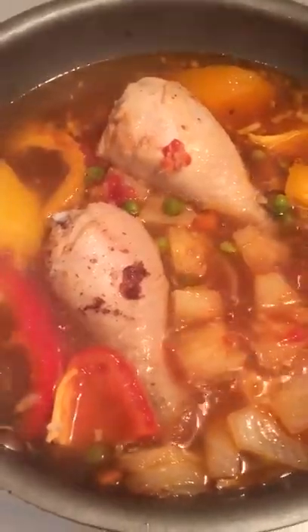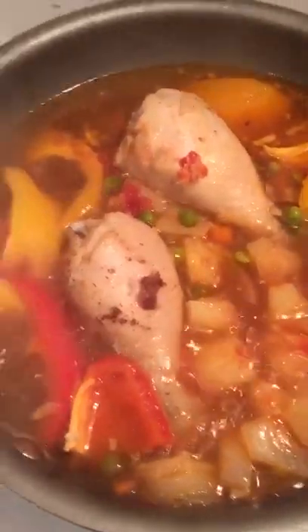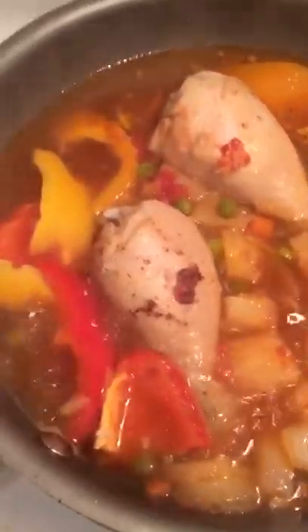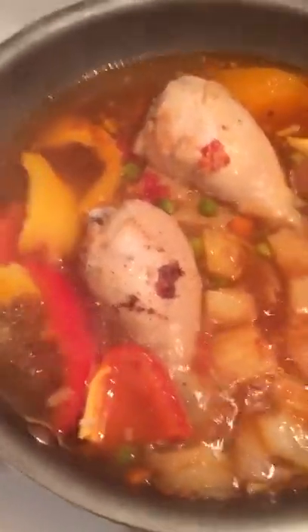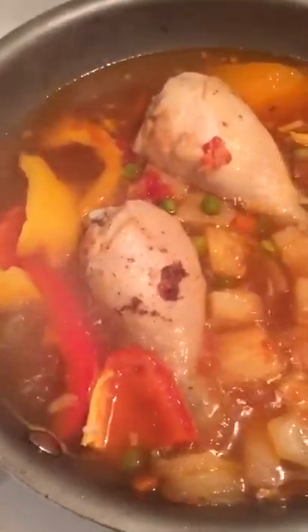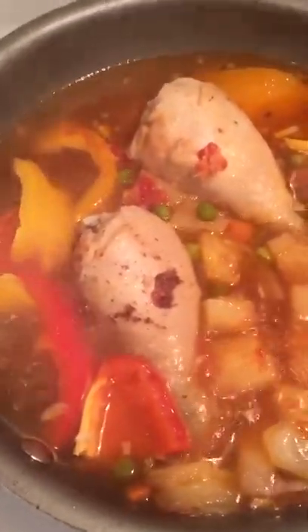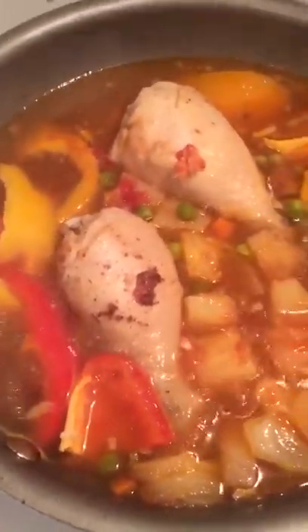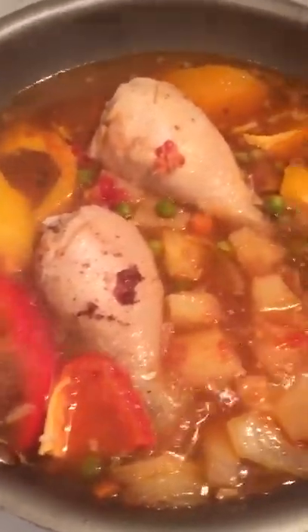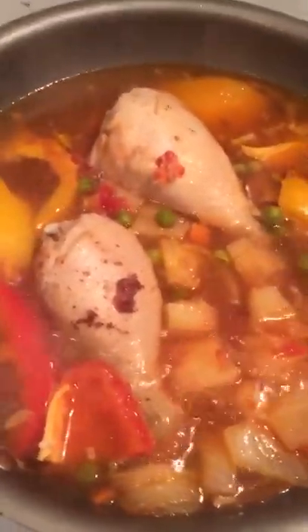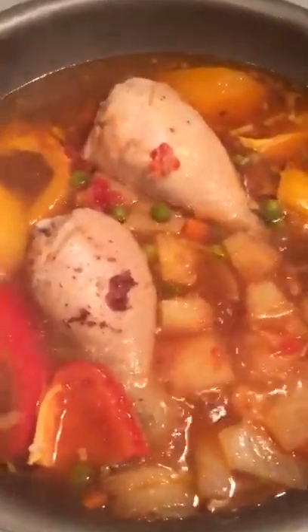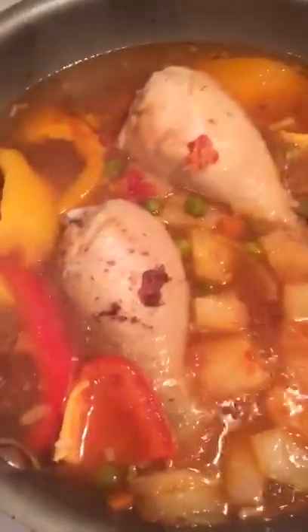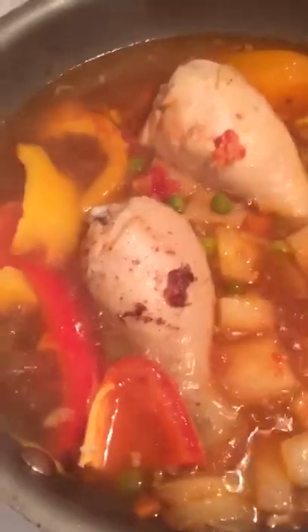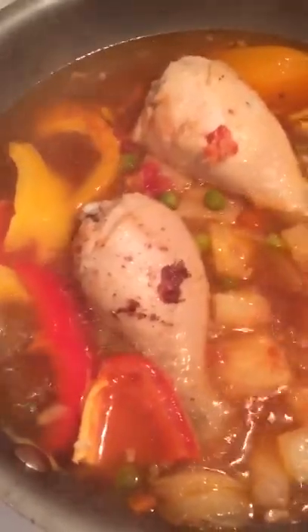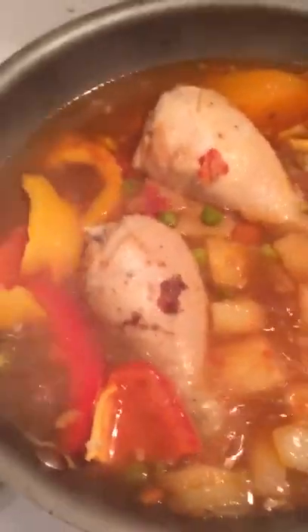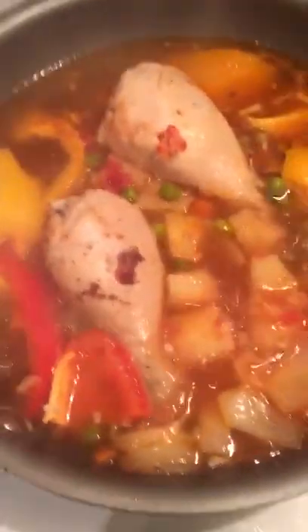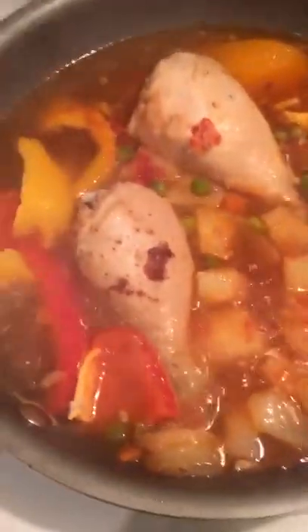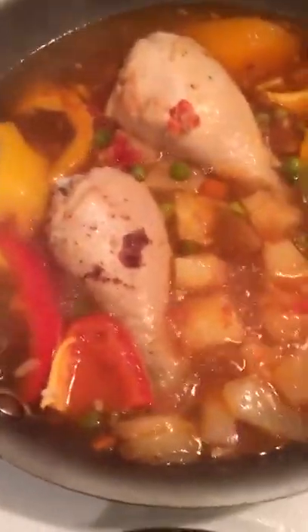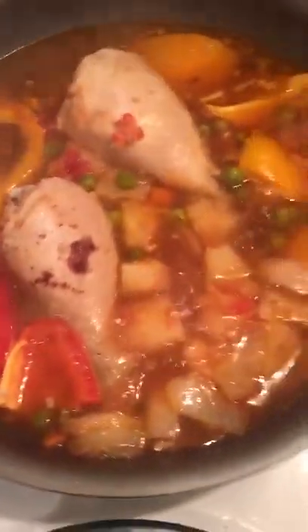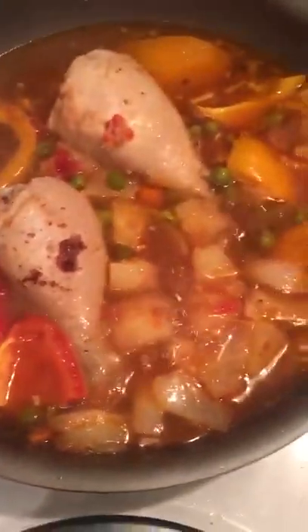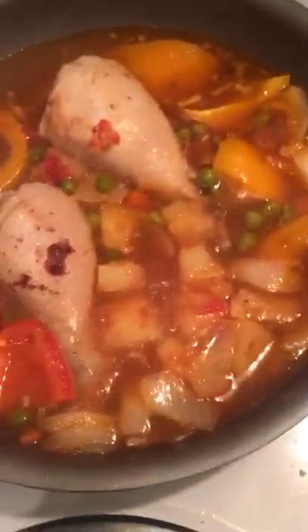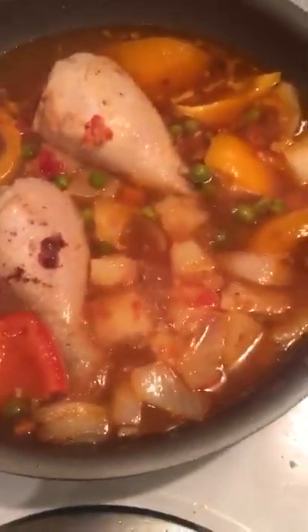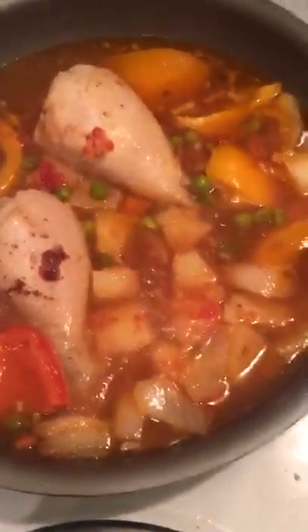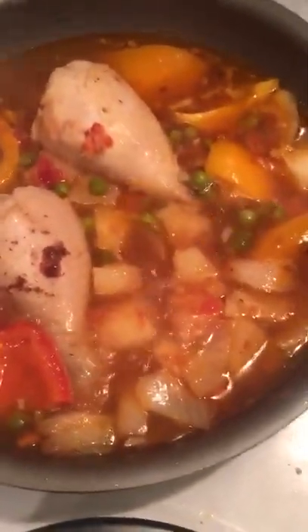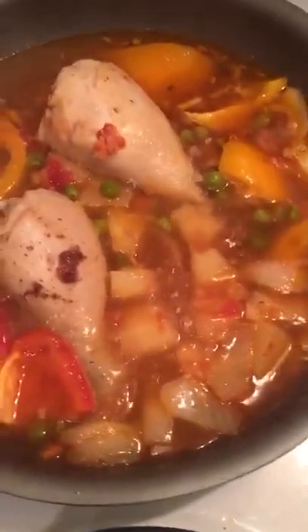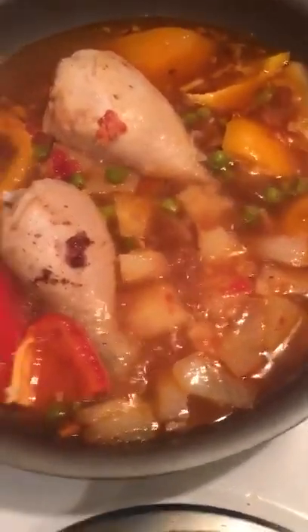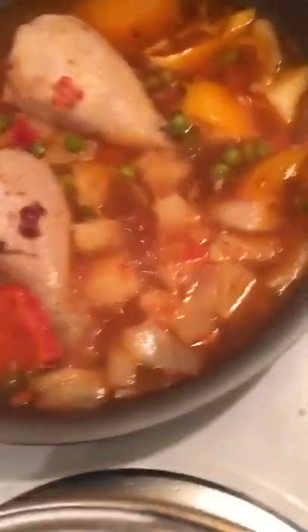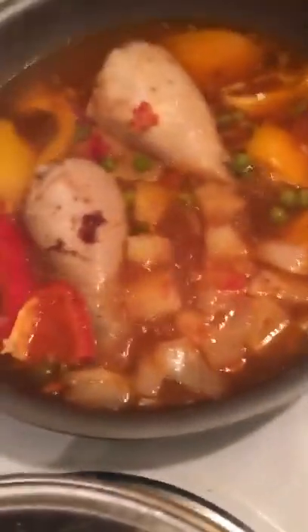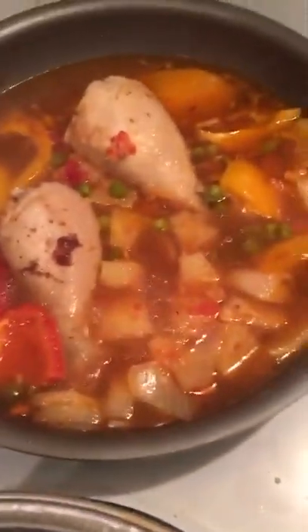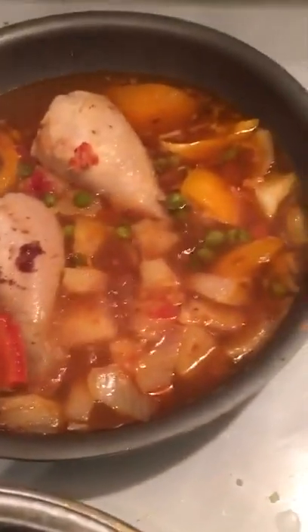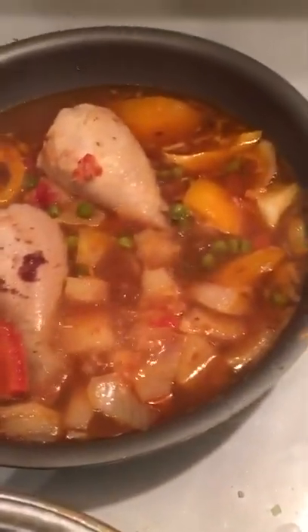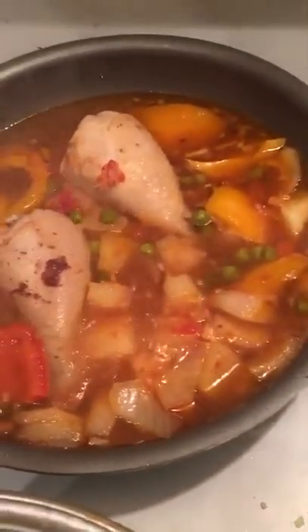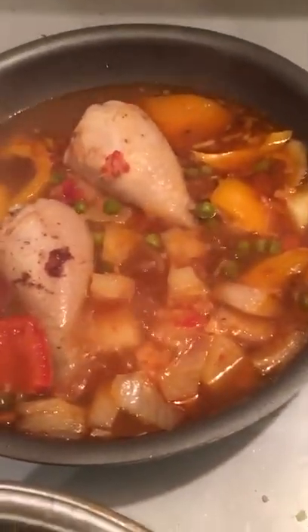I have some peas and carrots in there — I just put in whatever vegetables I have. I hoped to have peppers and I definitely needed pineapple for this recipe. That's it cooking, and it should be done within maybe another half hour.